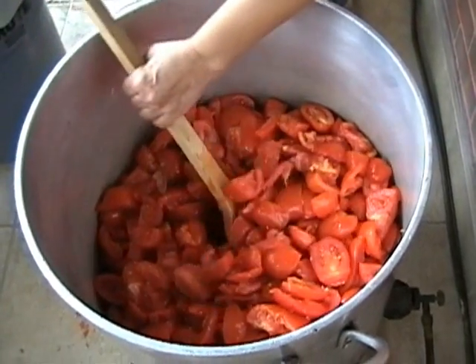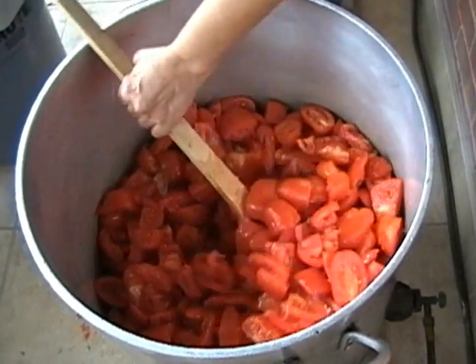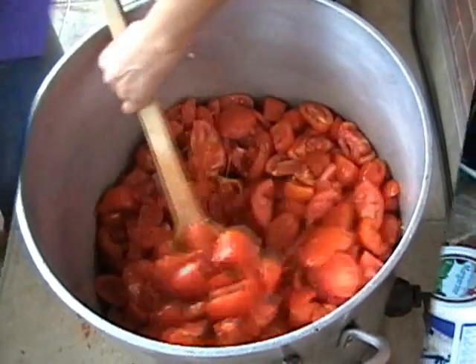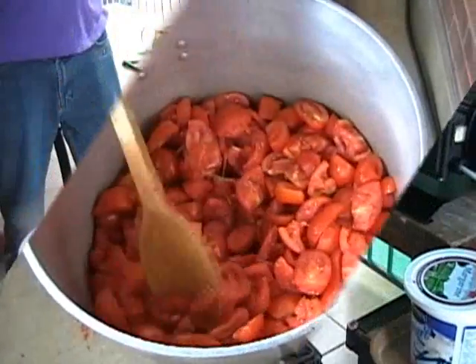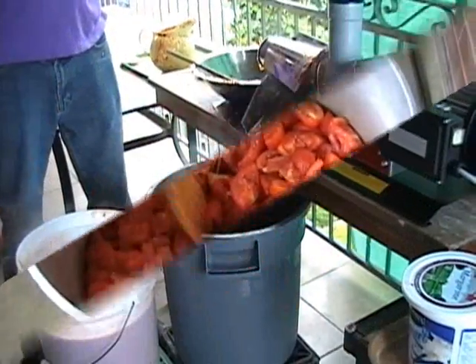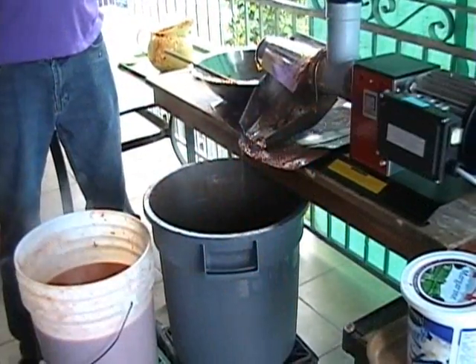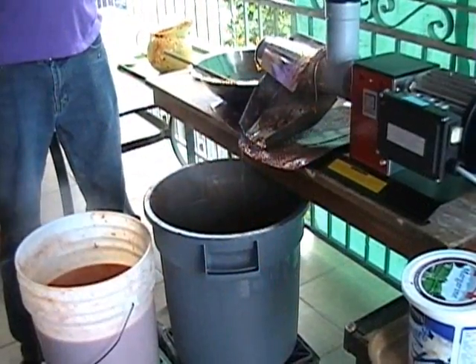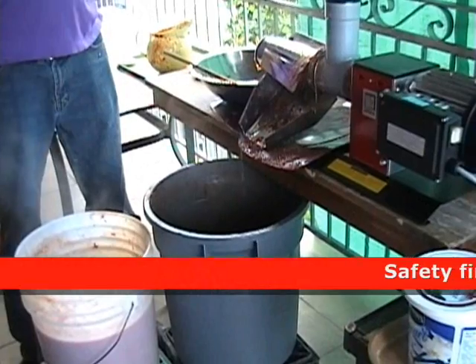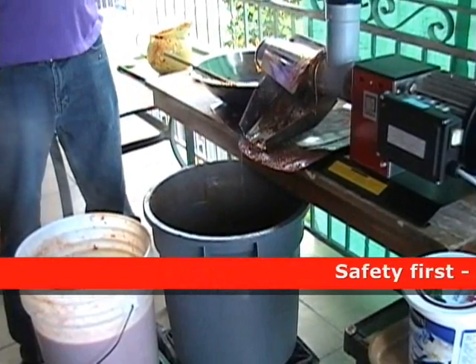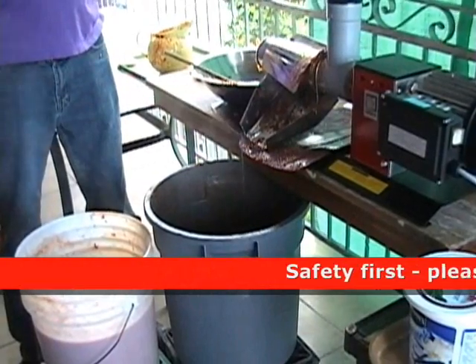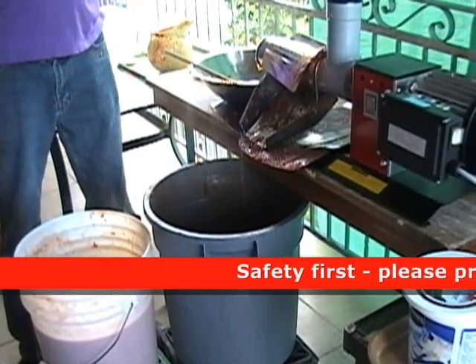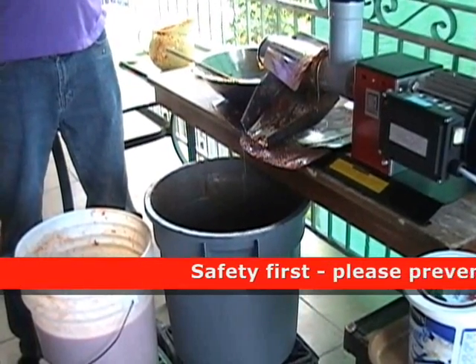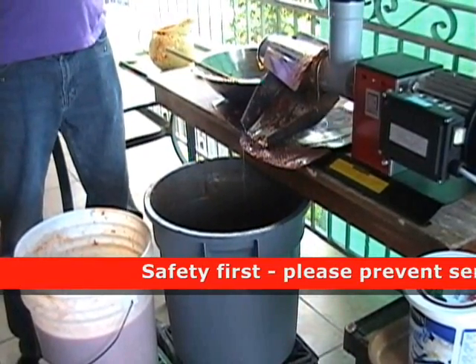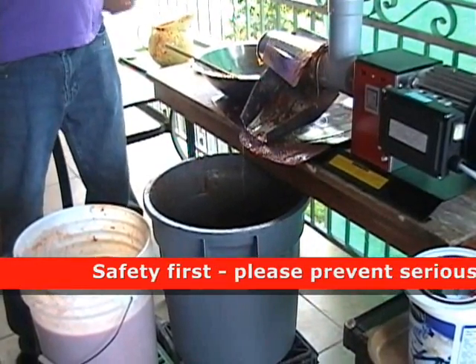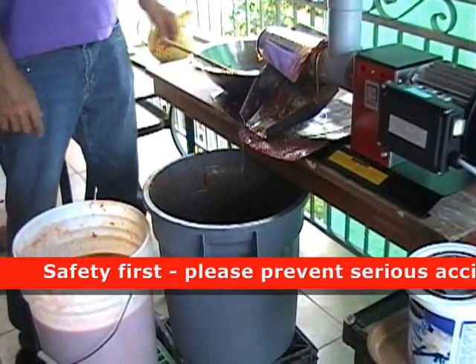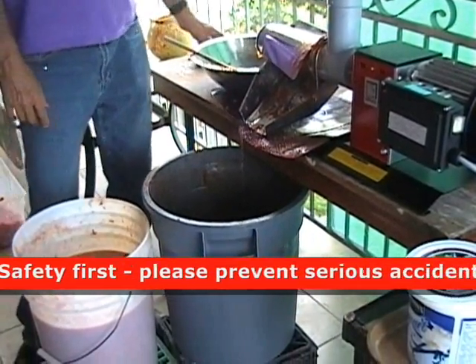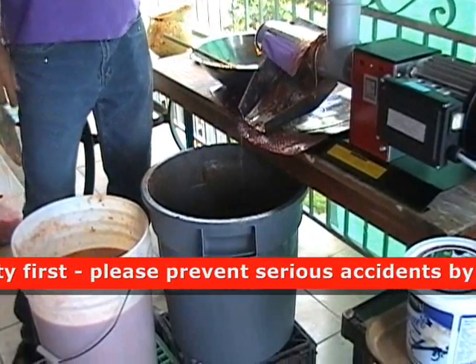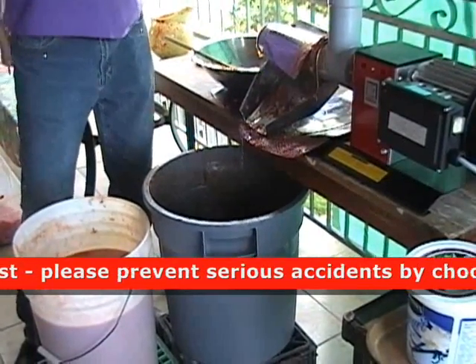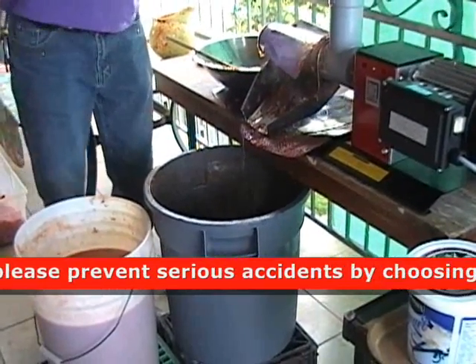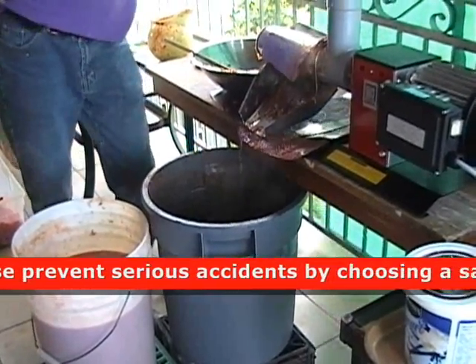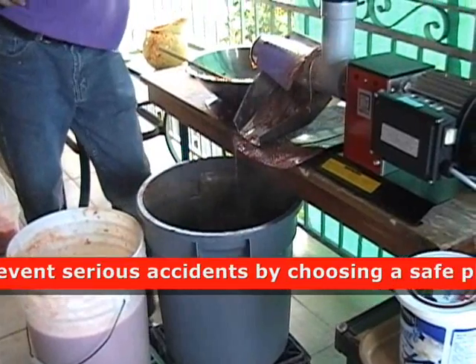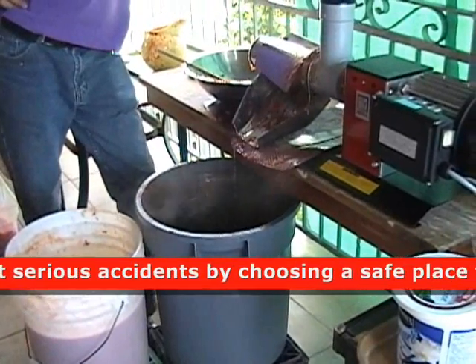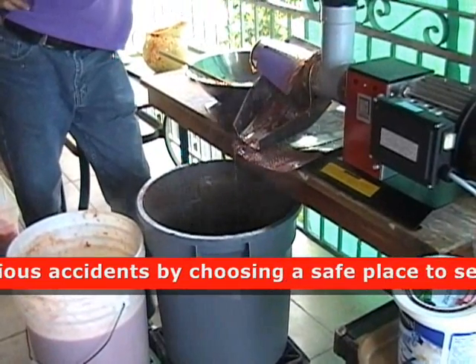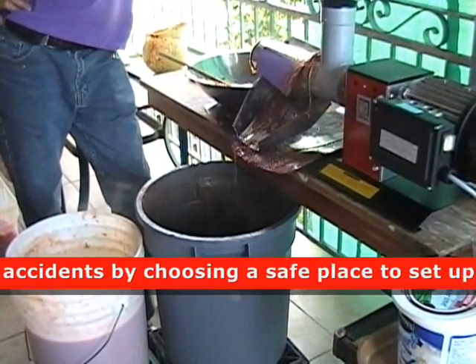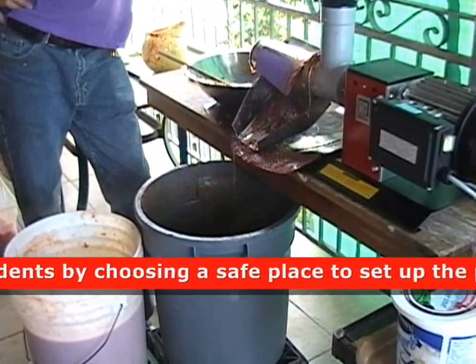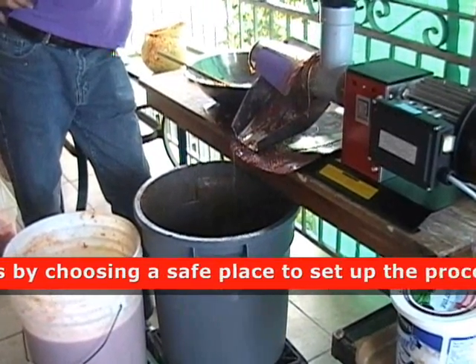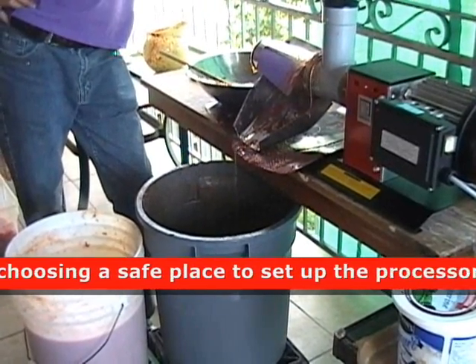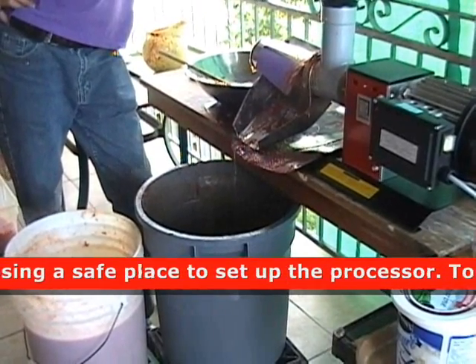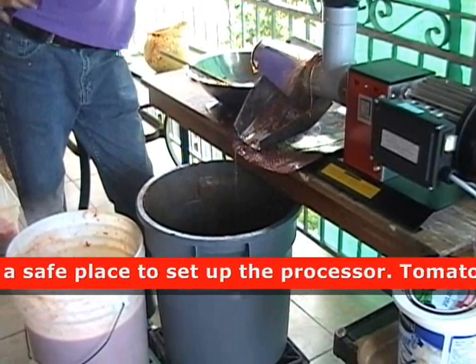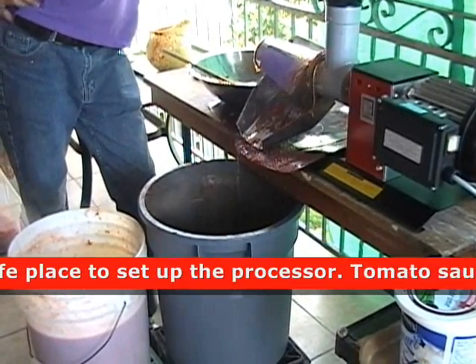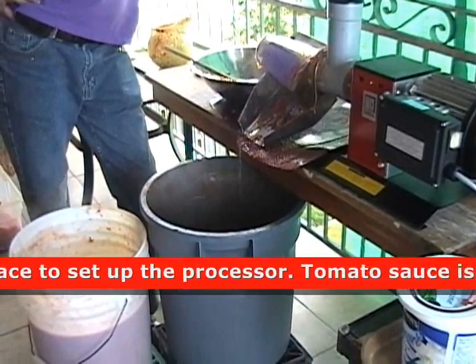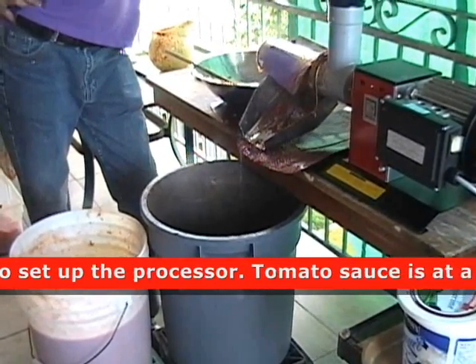Now we're at the step of passing the boiled pulp into this machine so that we basically make it into a liquid form.